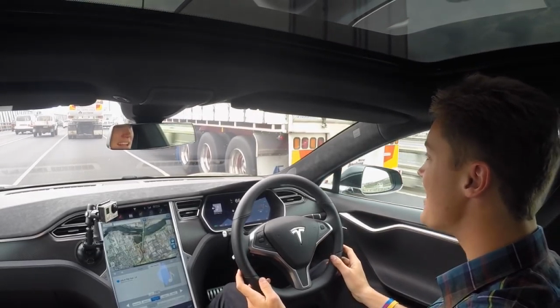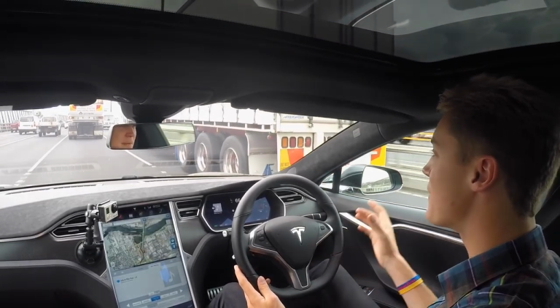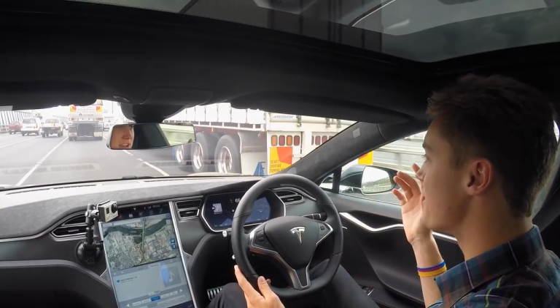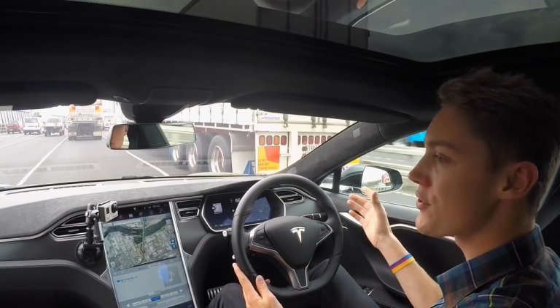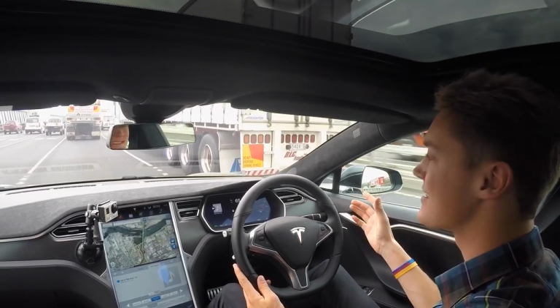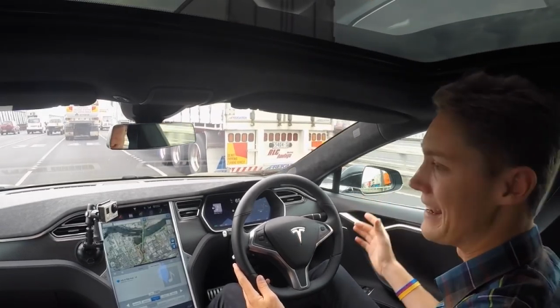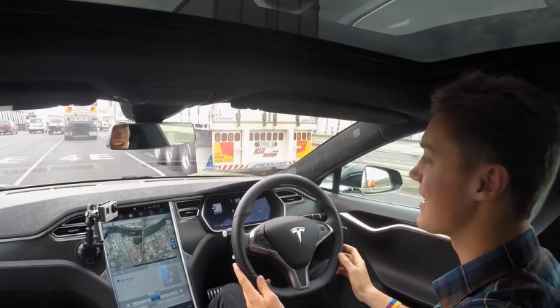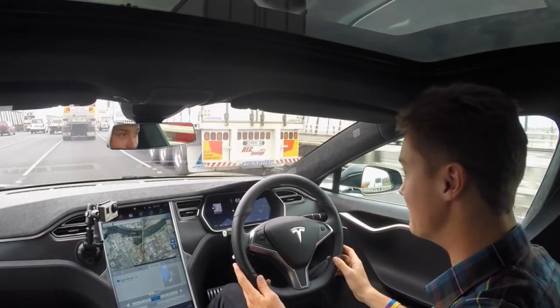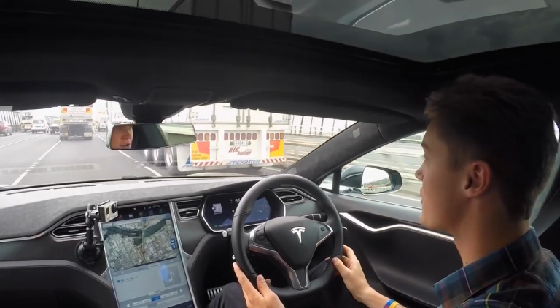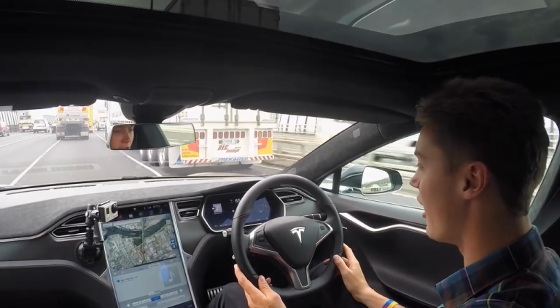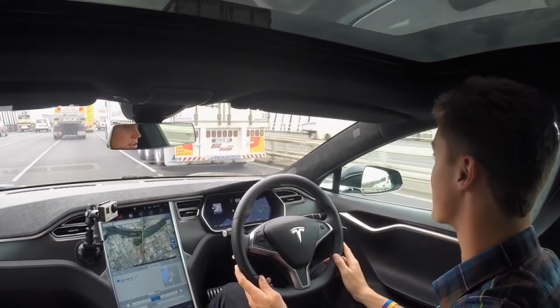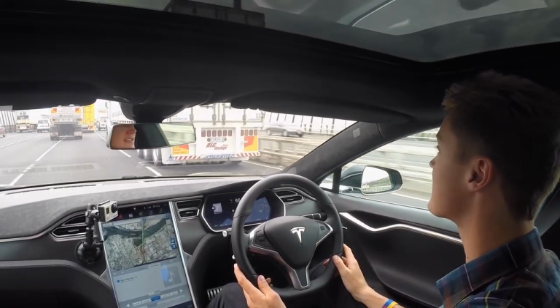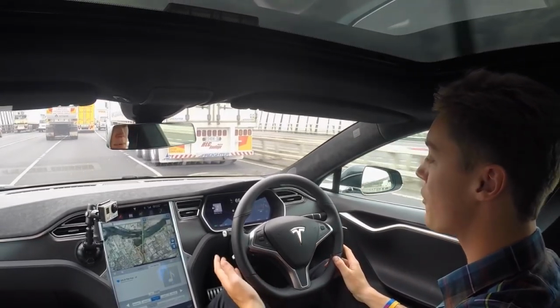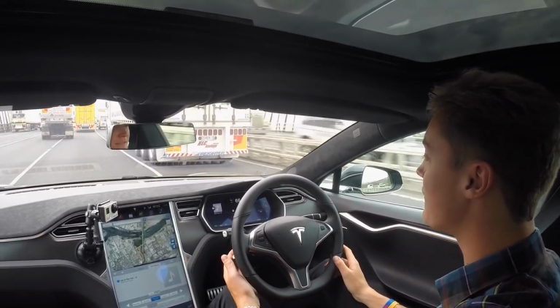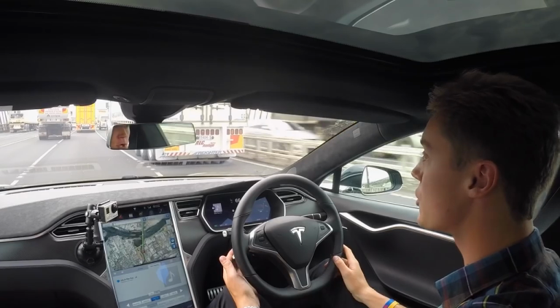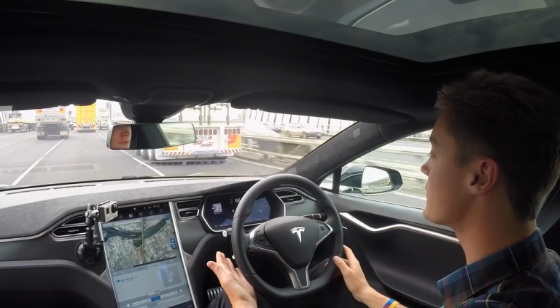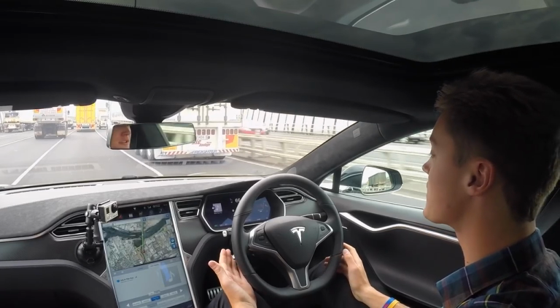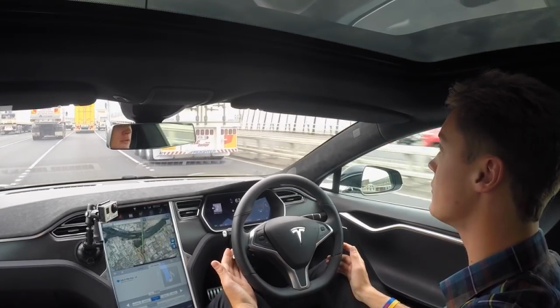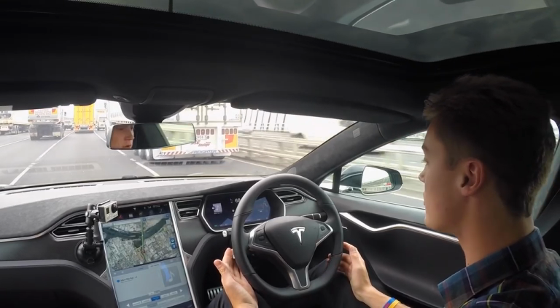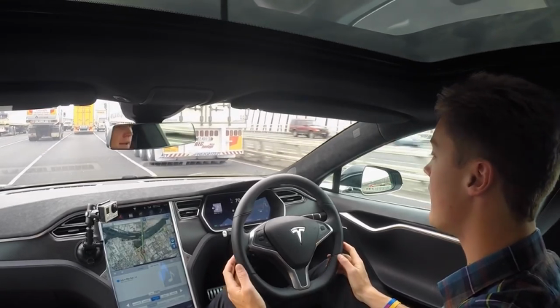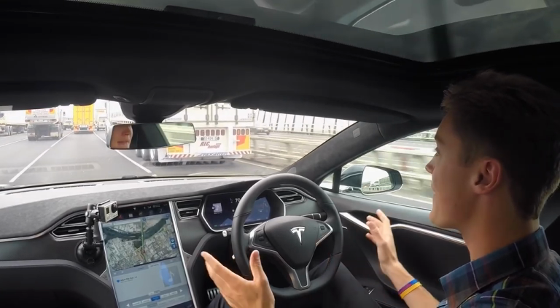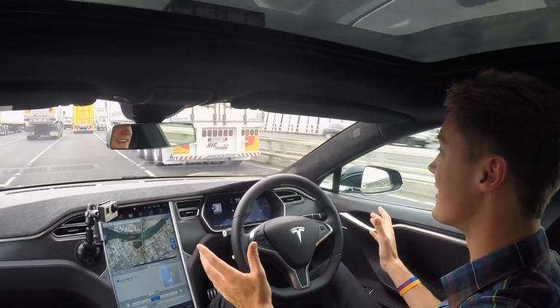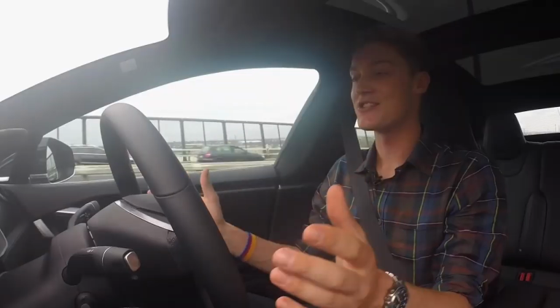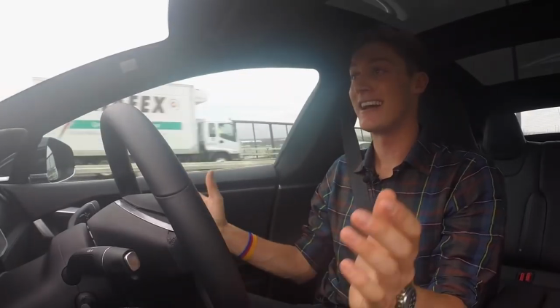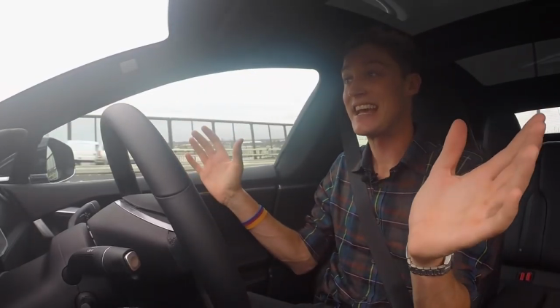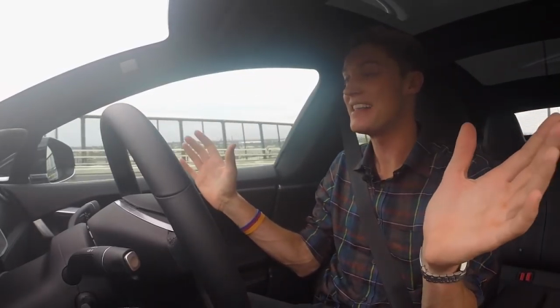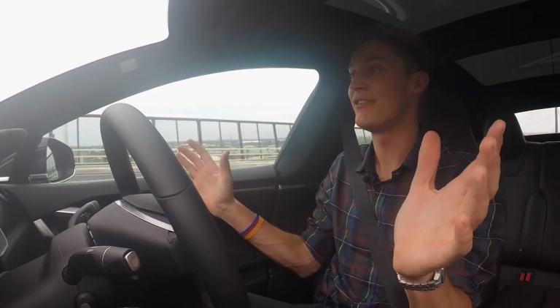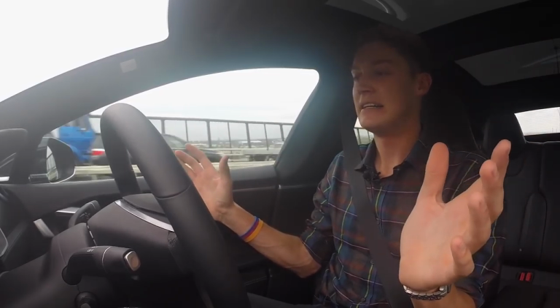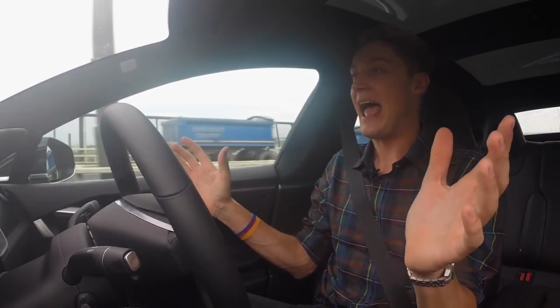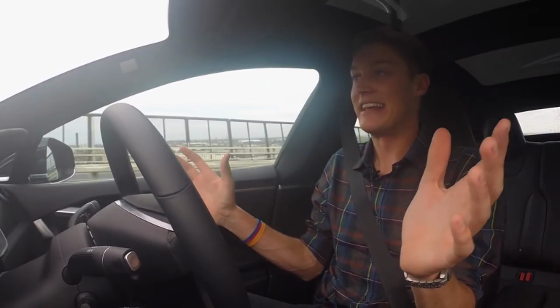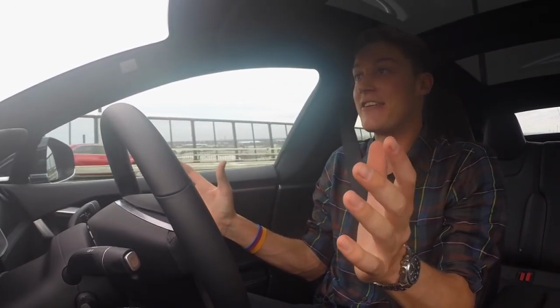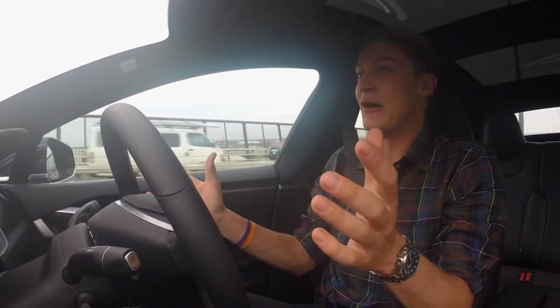As you can see we're surrounded by trucks and trucks and more trucks — god there's a lot of trucks — but we're gonna give two quick pulls on the cruise control stalk and the car's gonna take control. I can now take my hands off and let it steer itself.